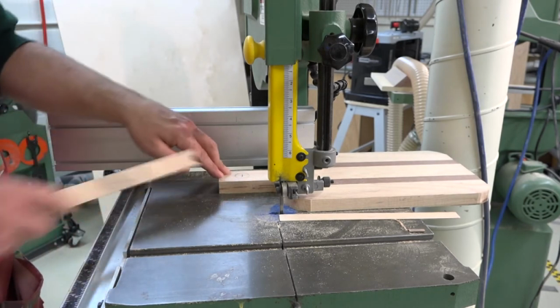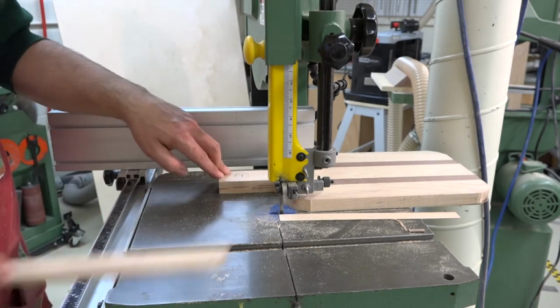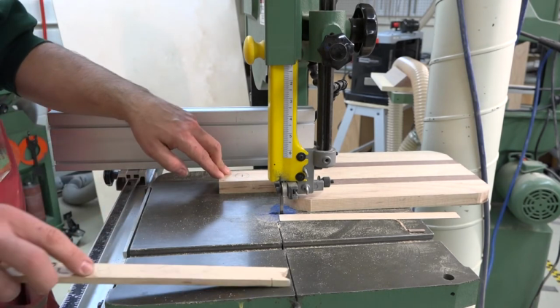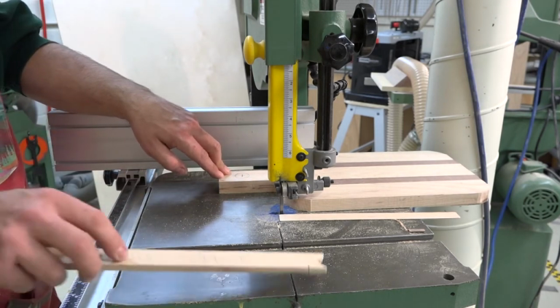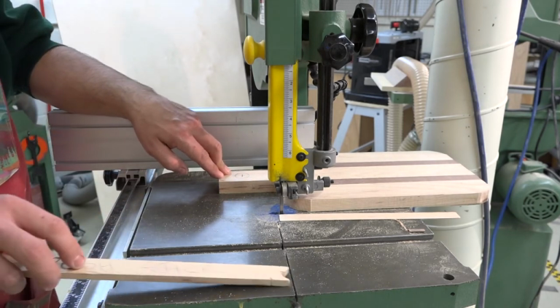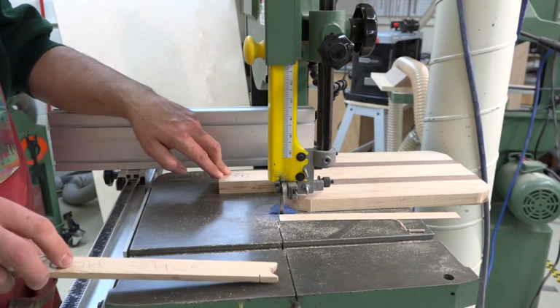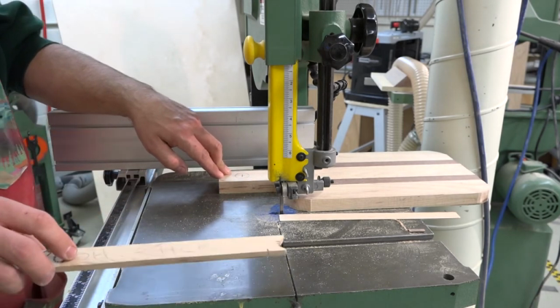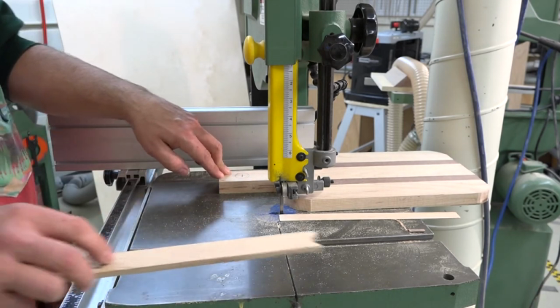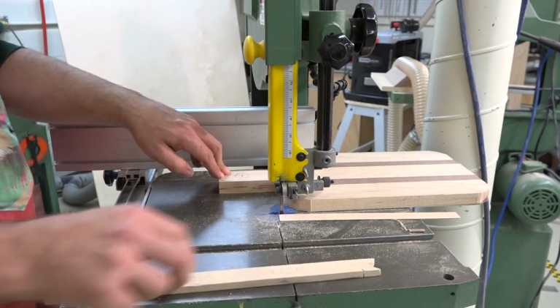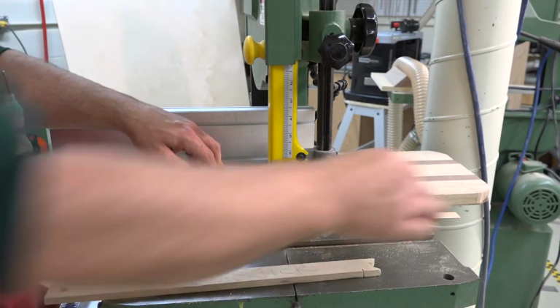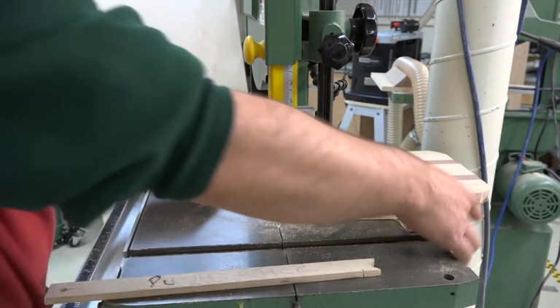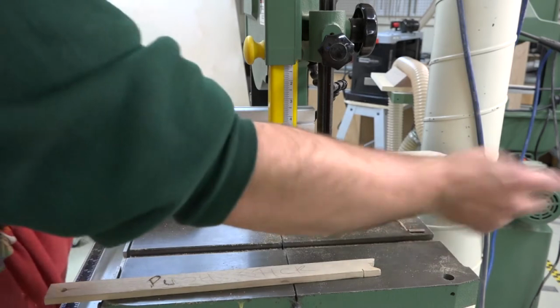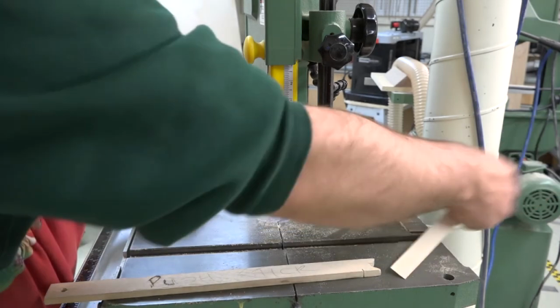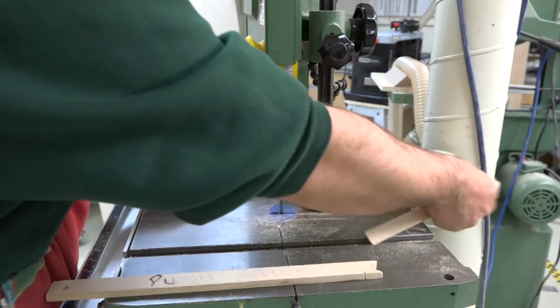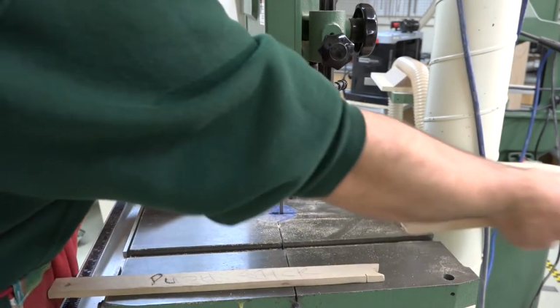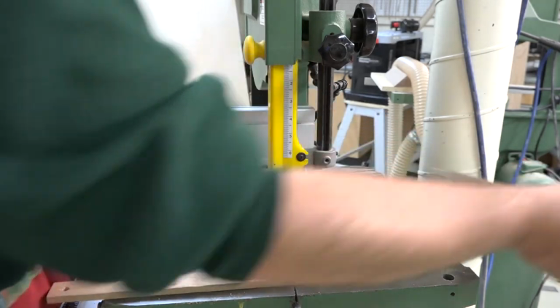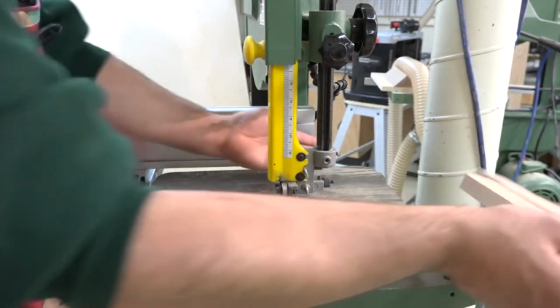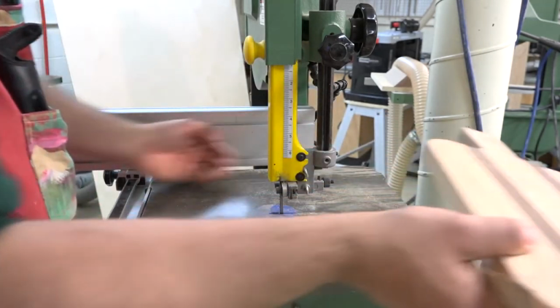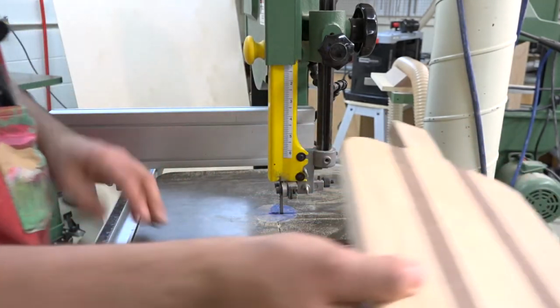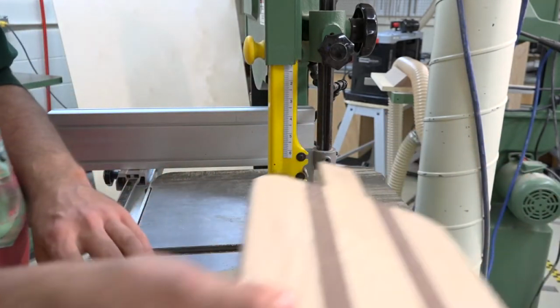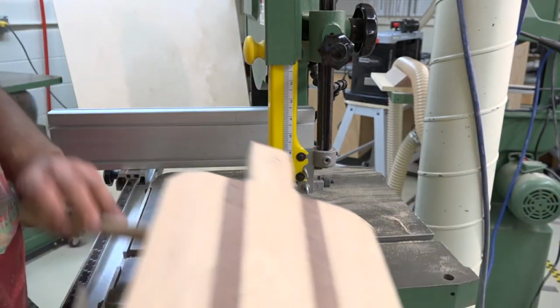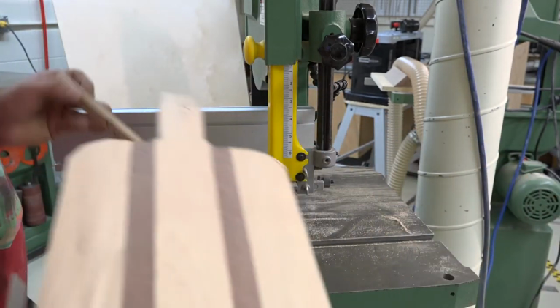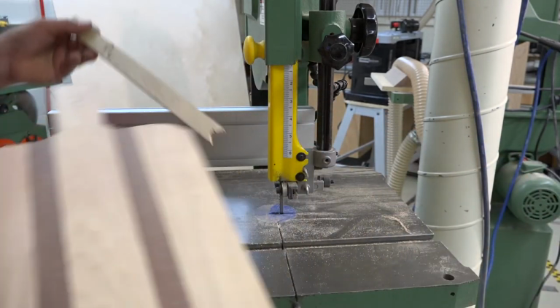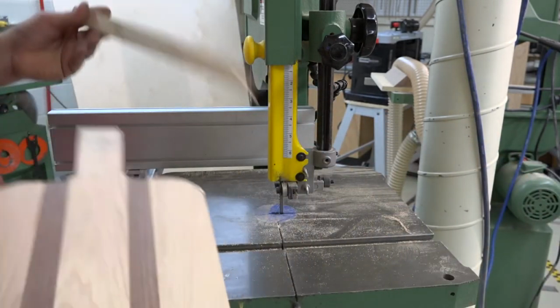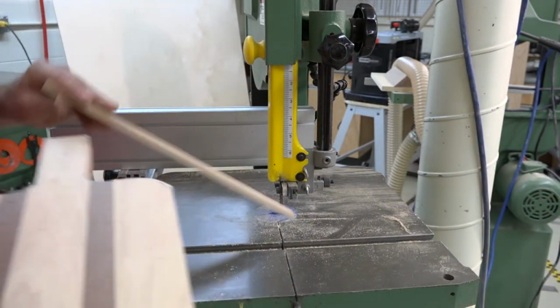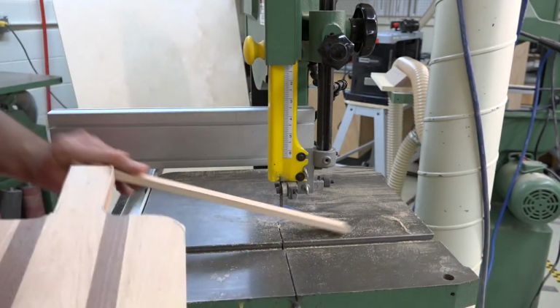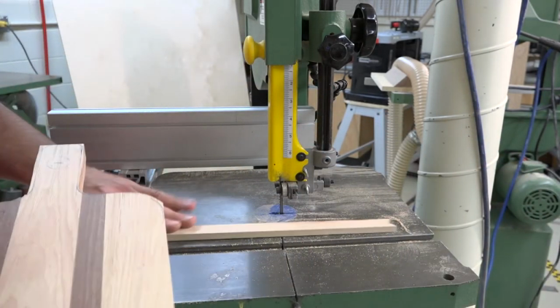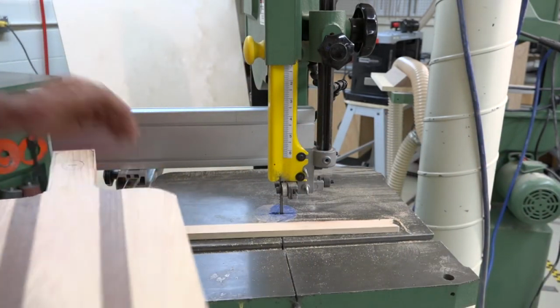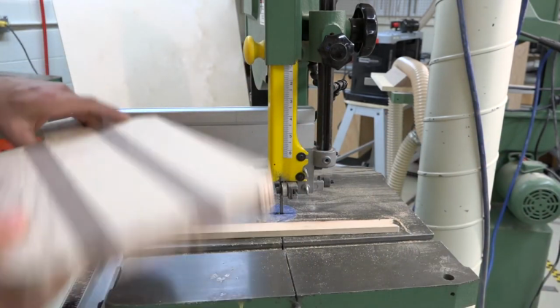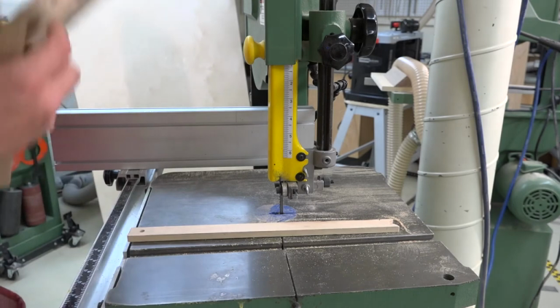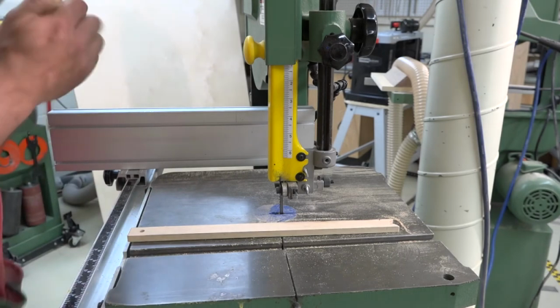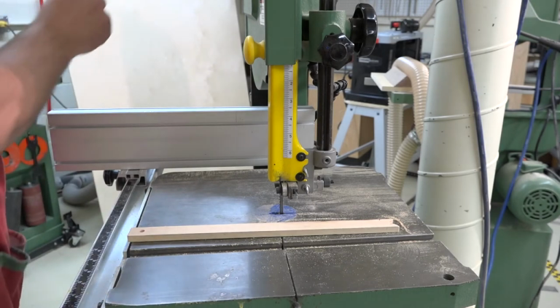Wait for the bandsaw to come to a complete stop, then we can clear away any wood. You should never reach around or underneath the bandsaw — always use your push stick or a broom to clean.